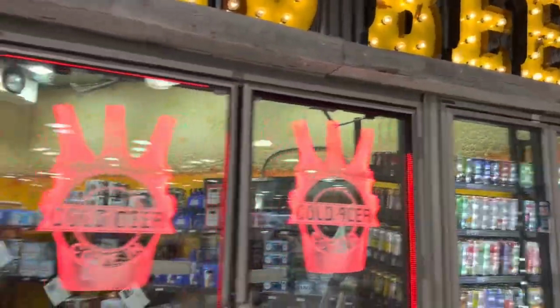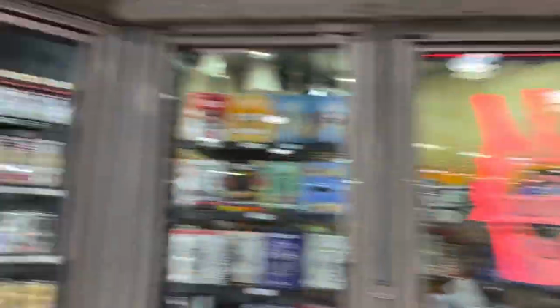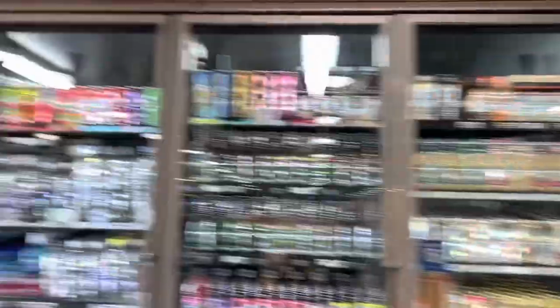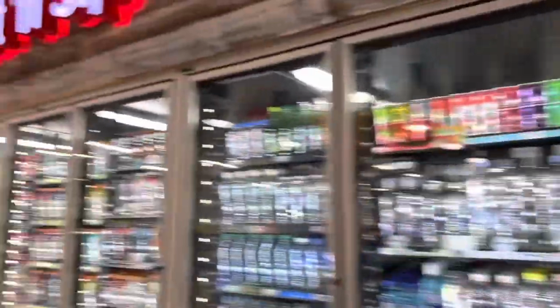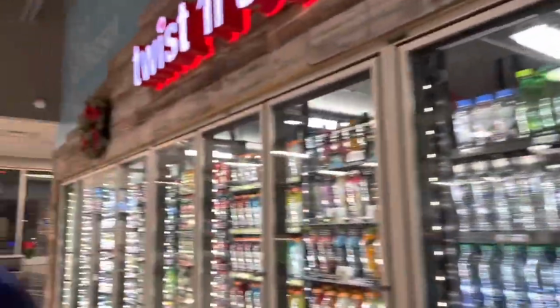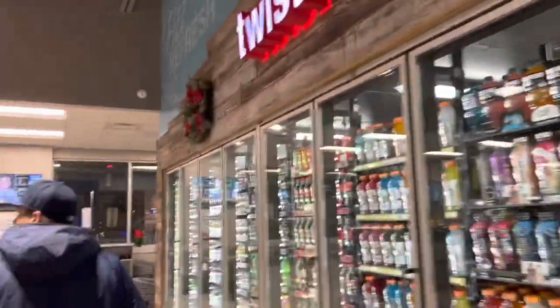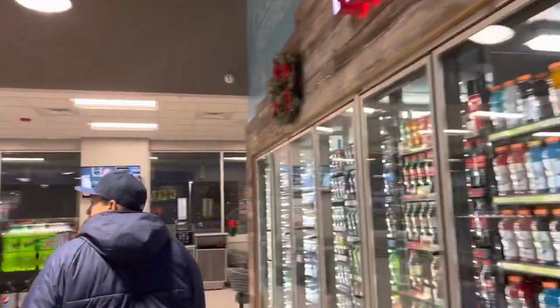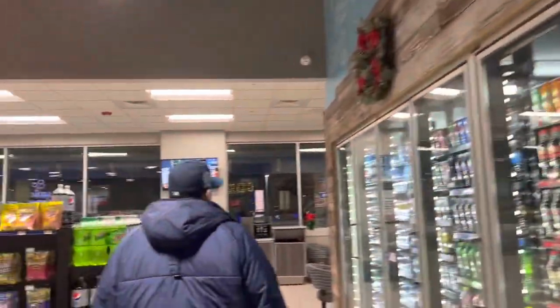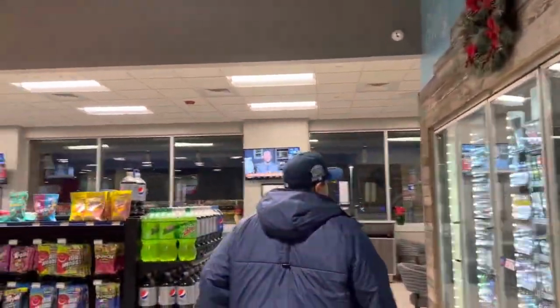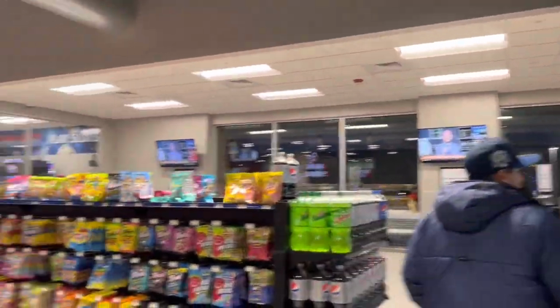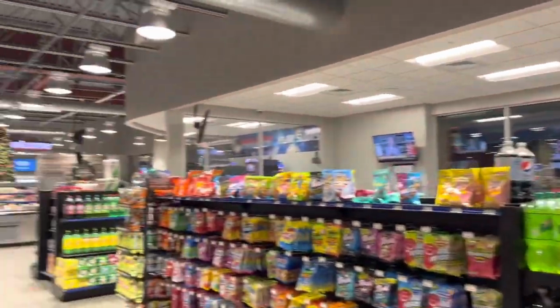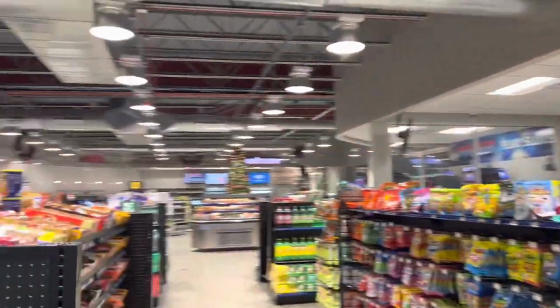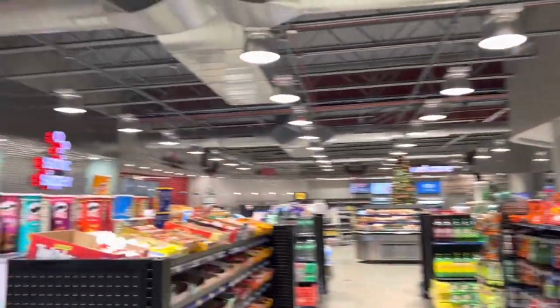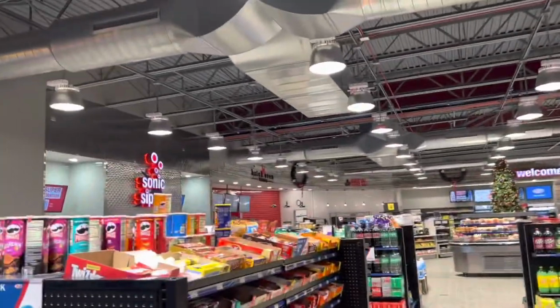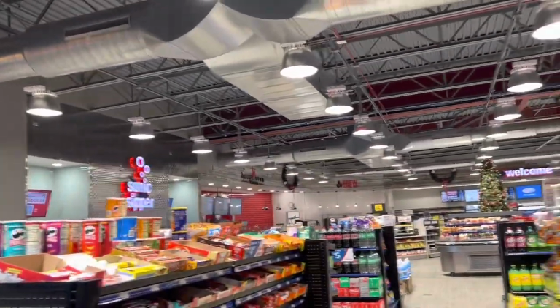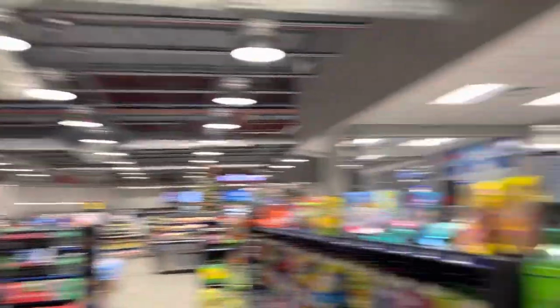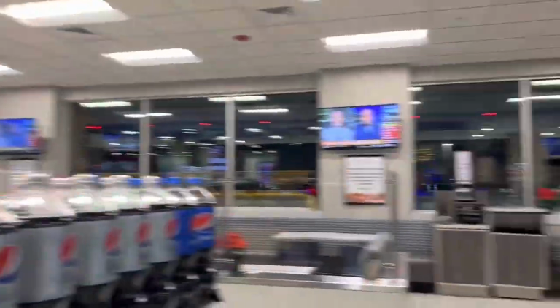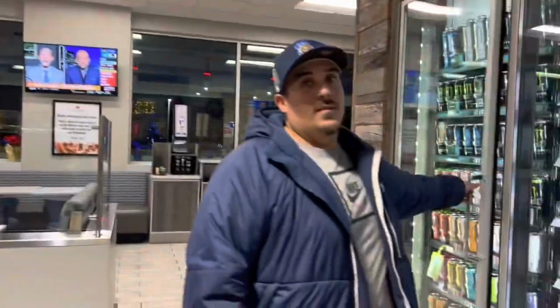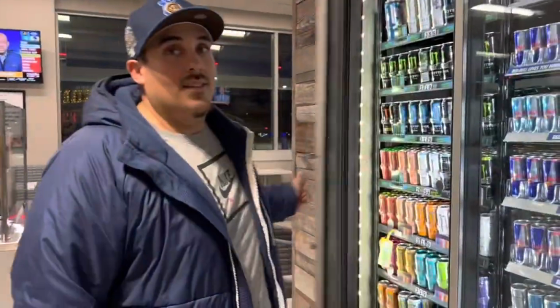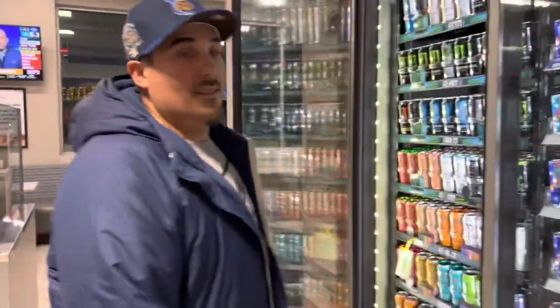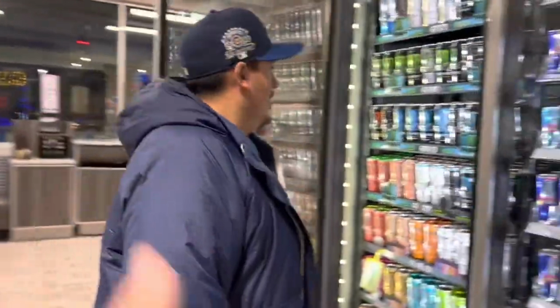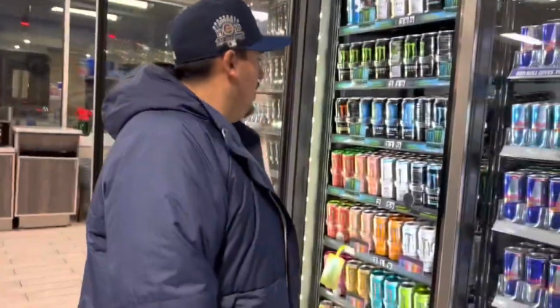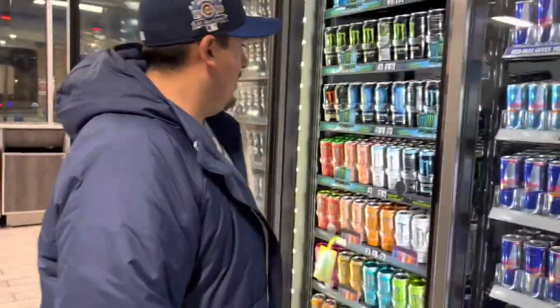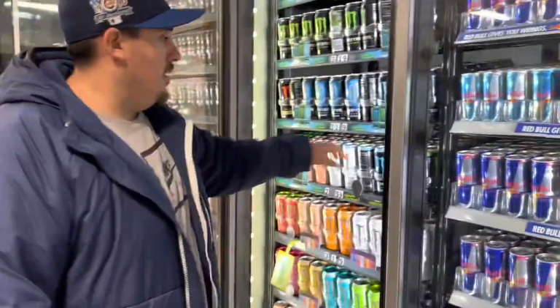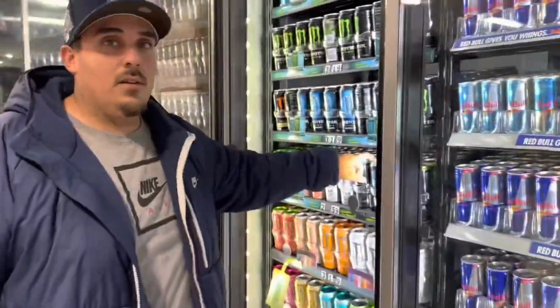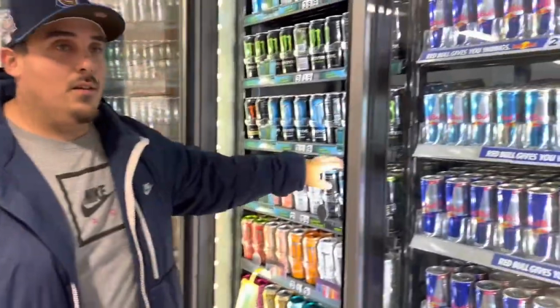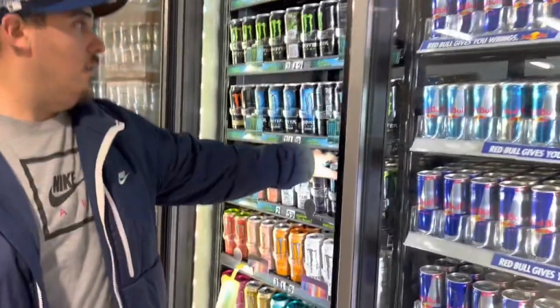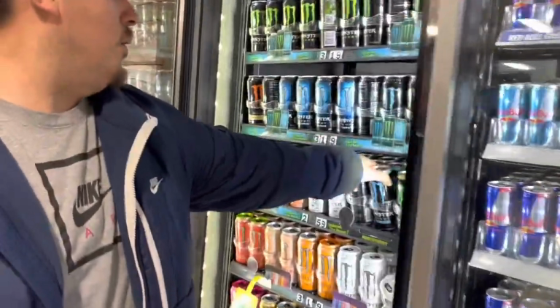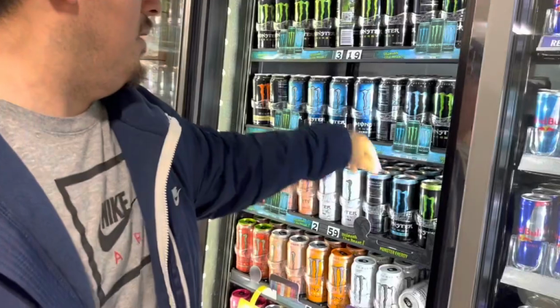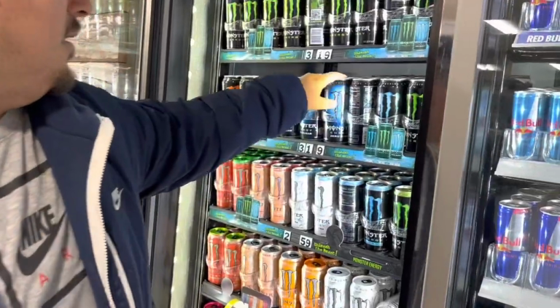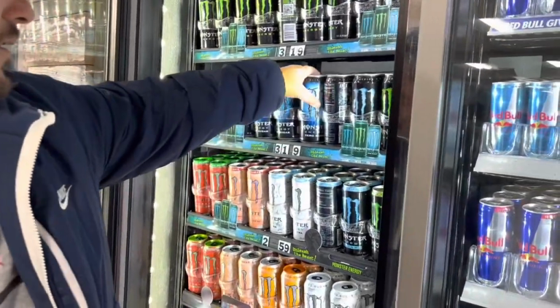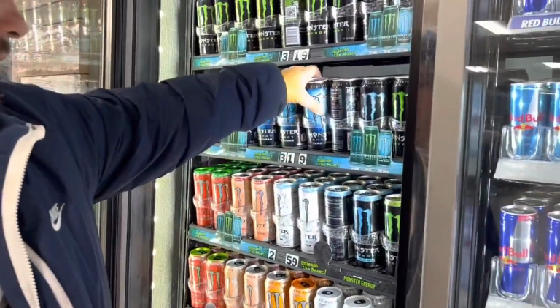If only they had these for truckers — imagine a truck stop with a truck wash this big. That'd be a good investment.